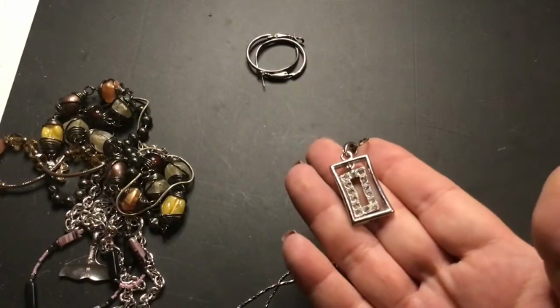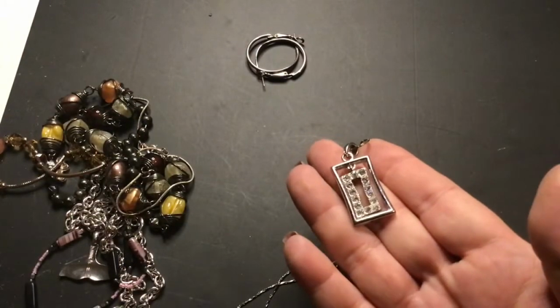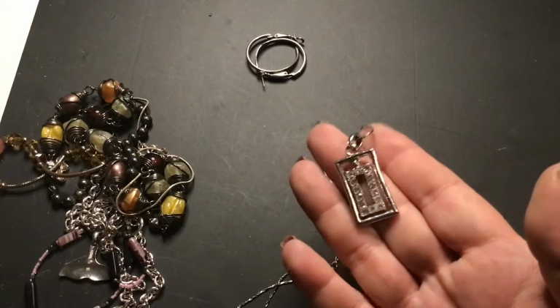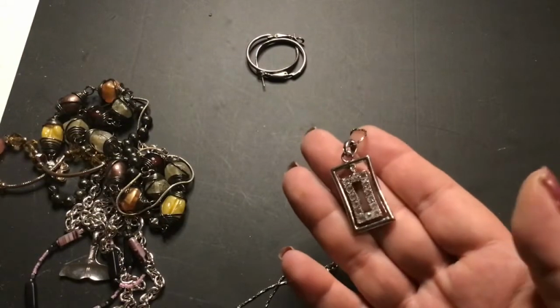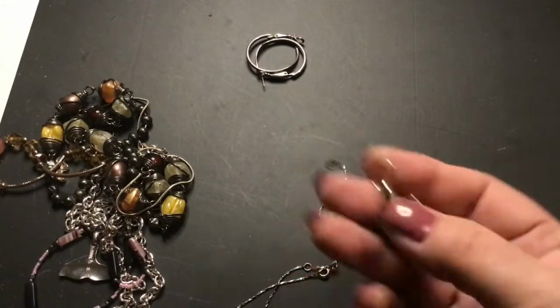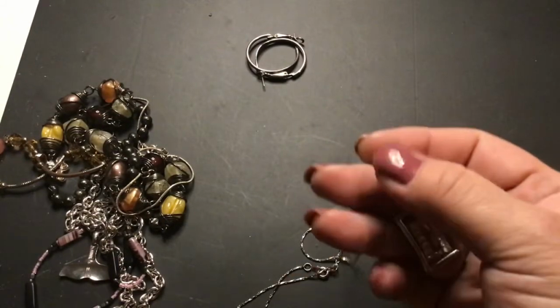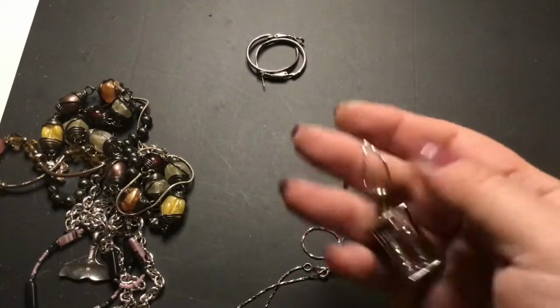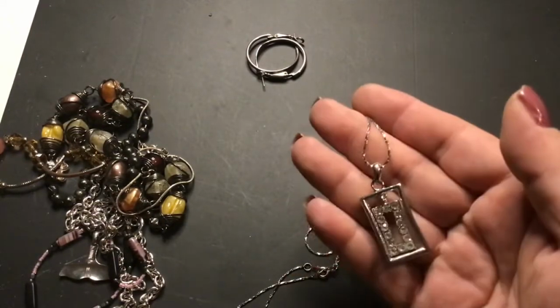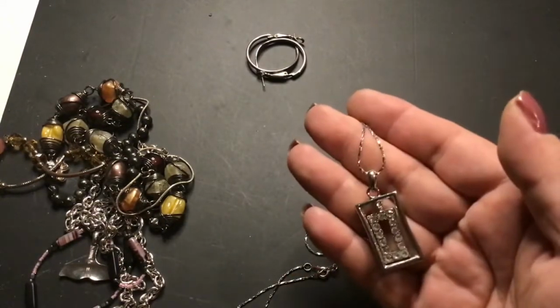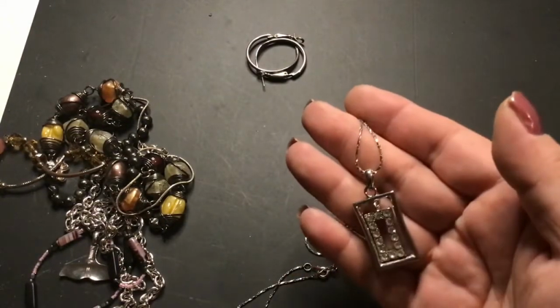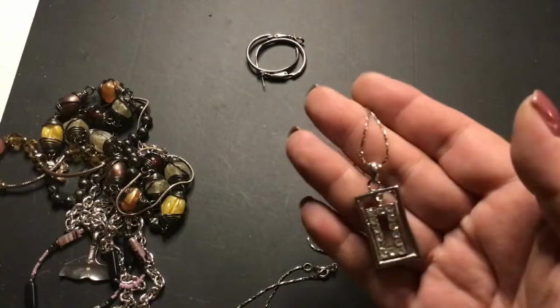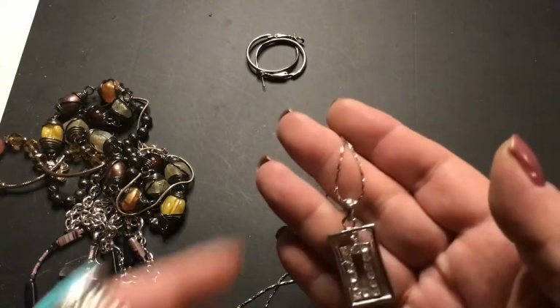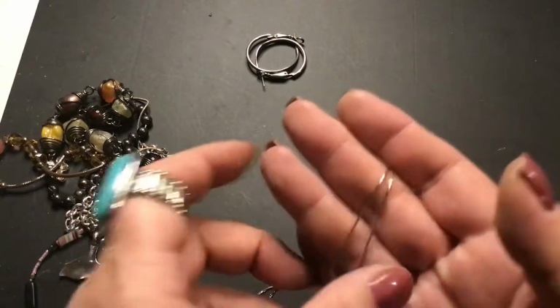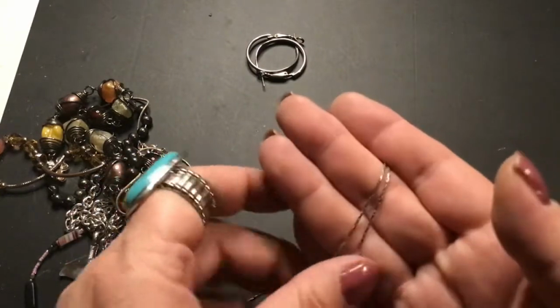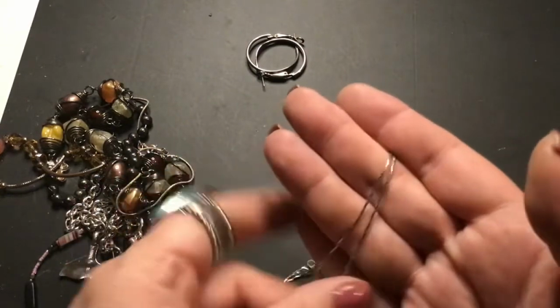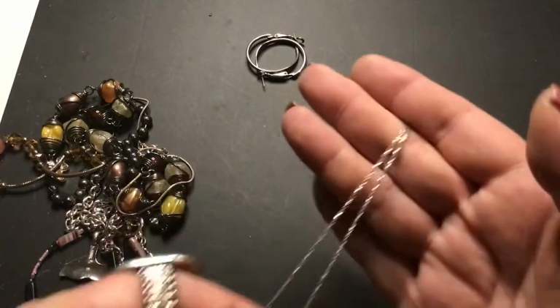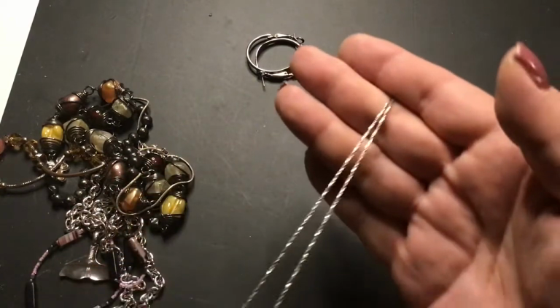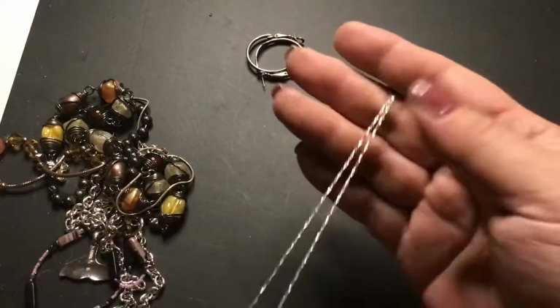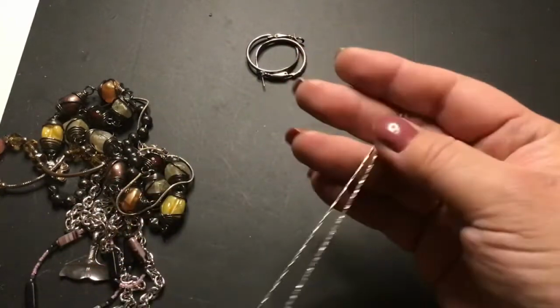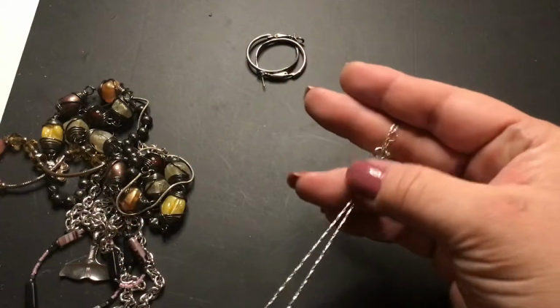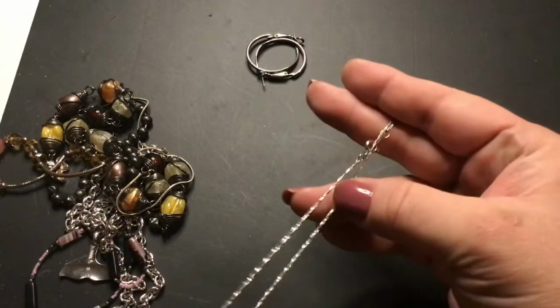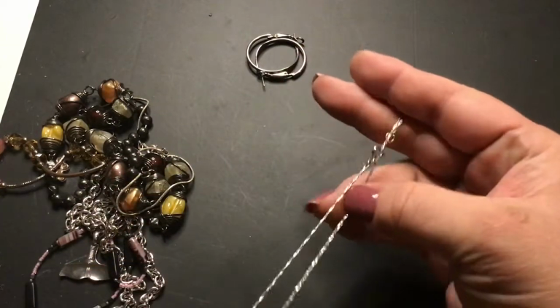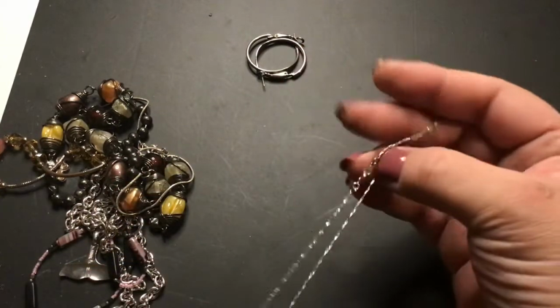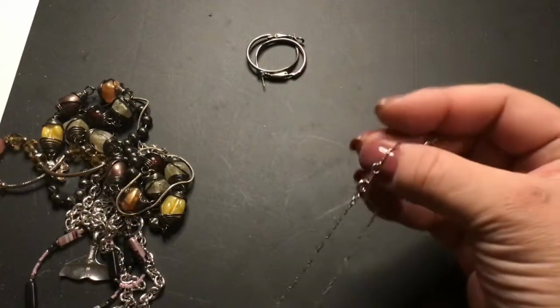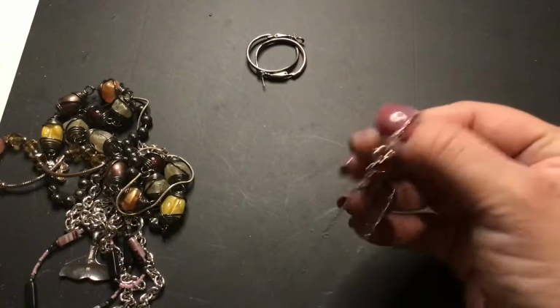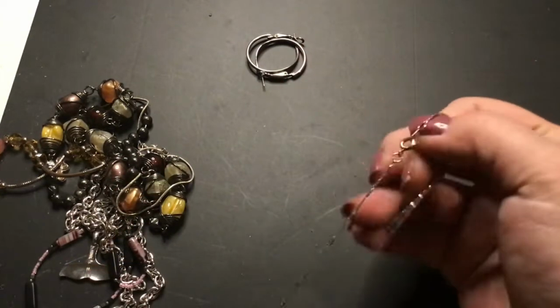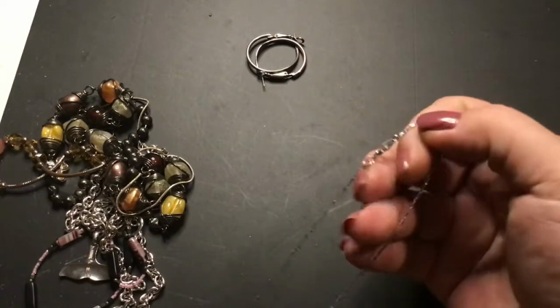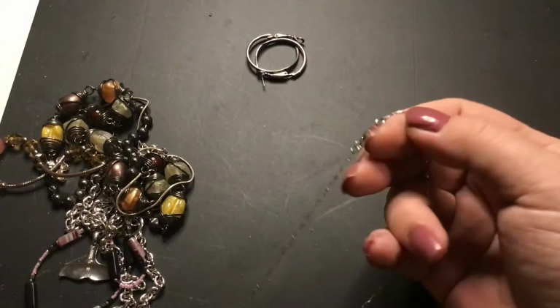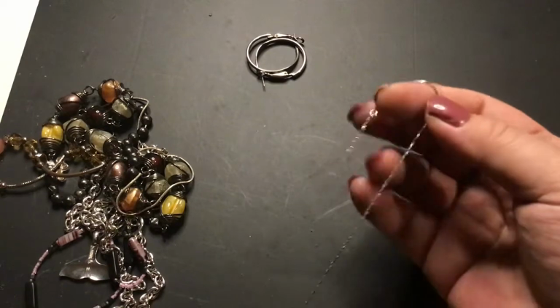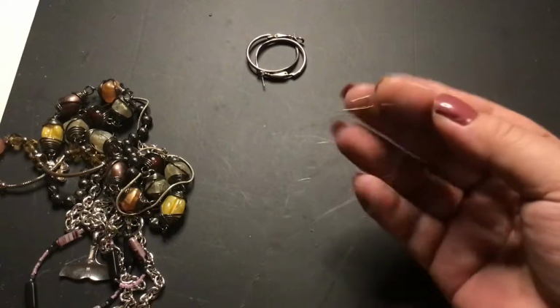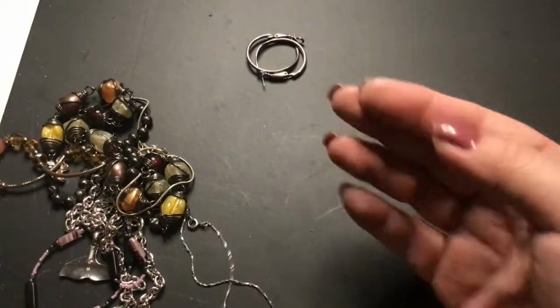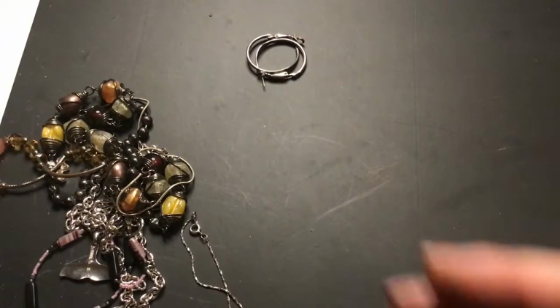That's pretty too. I like the chain — very shiny. I like diamond cut chains, they're very pretty.